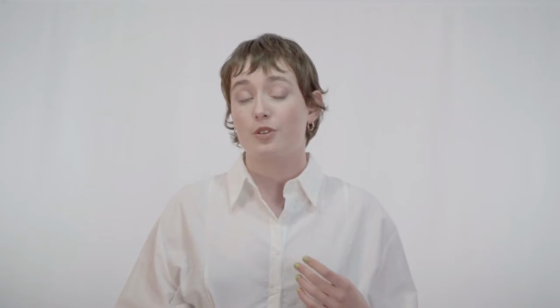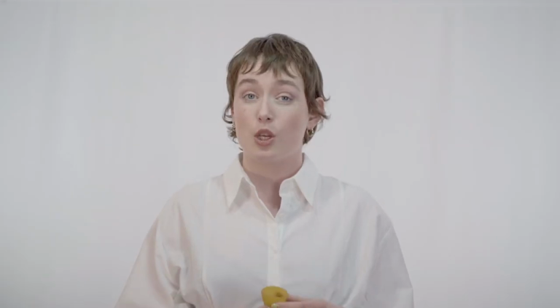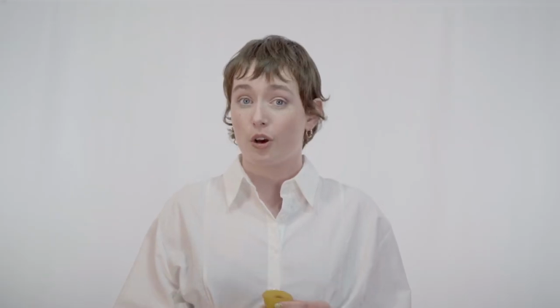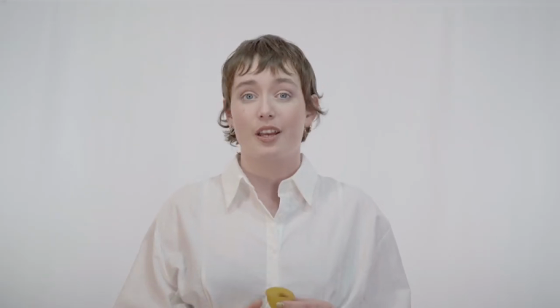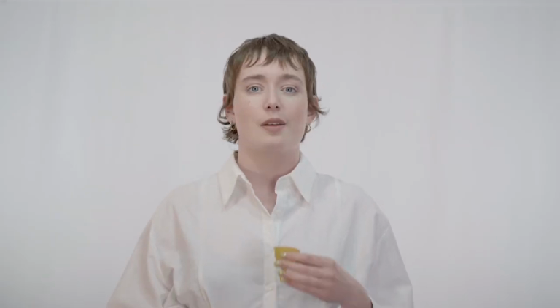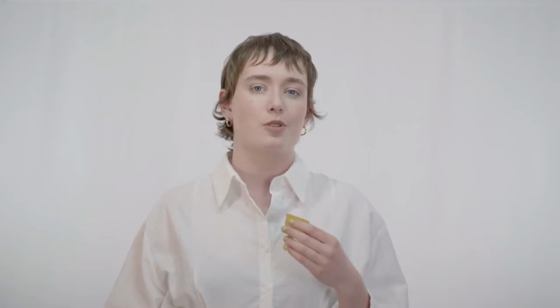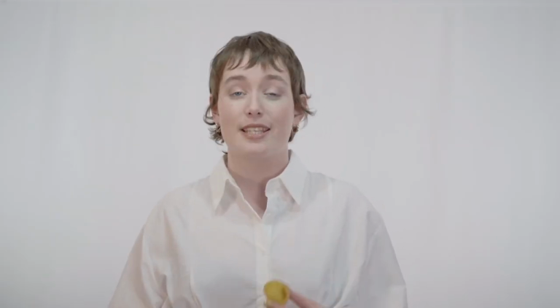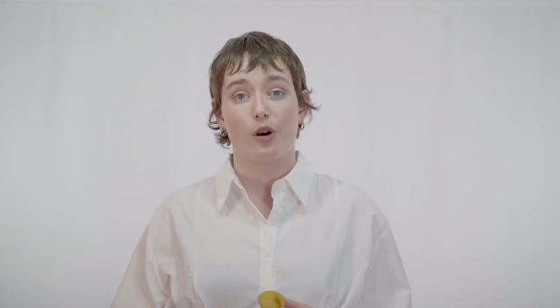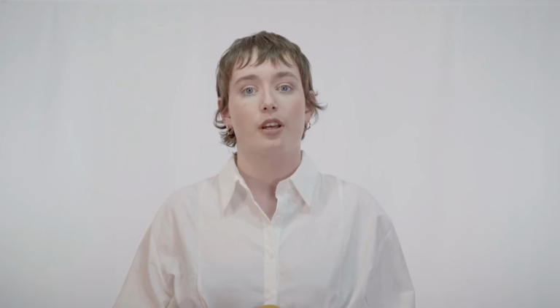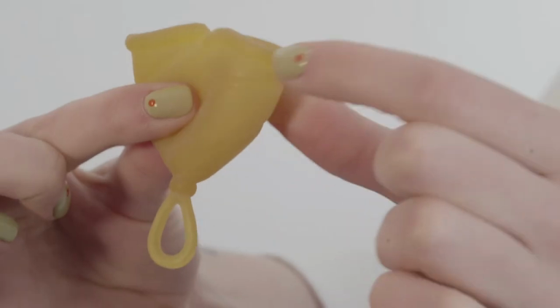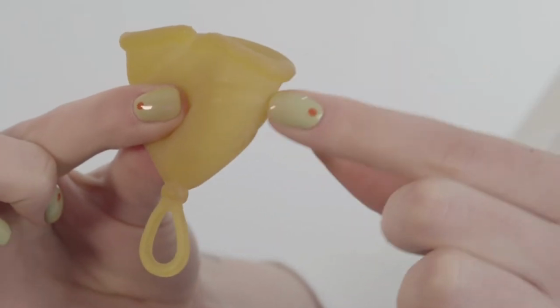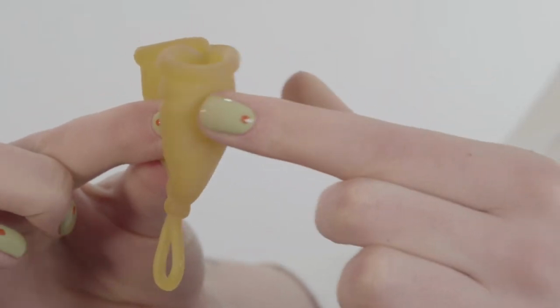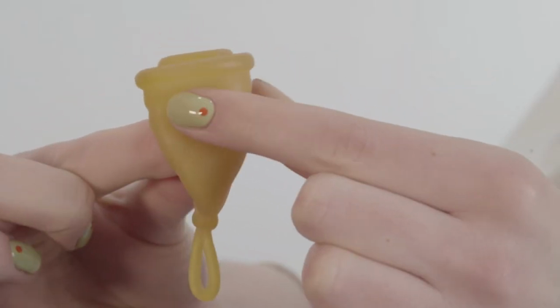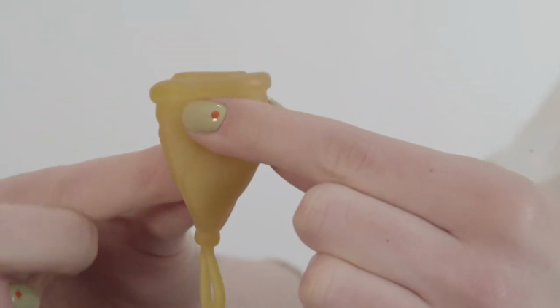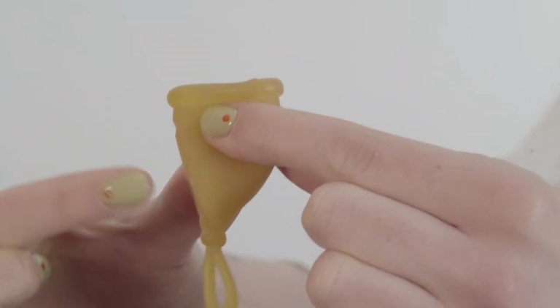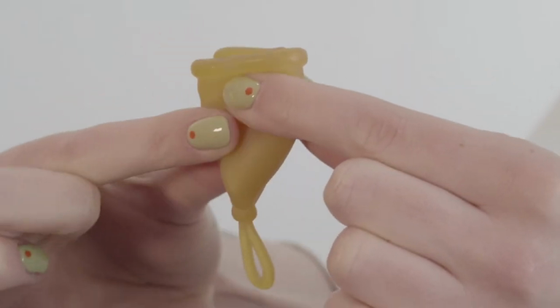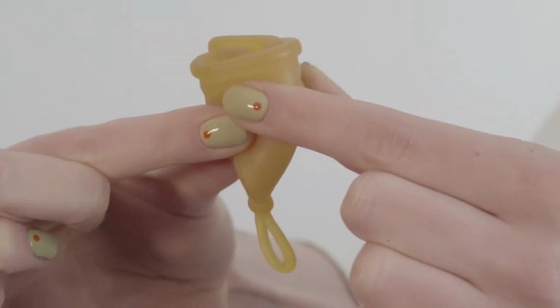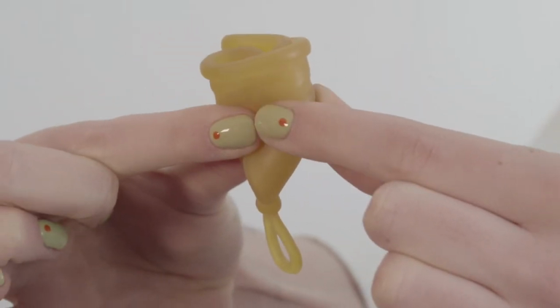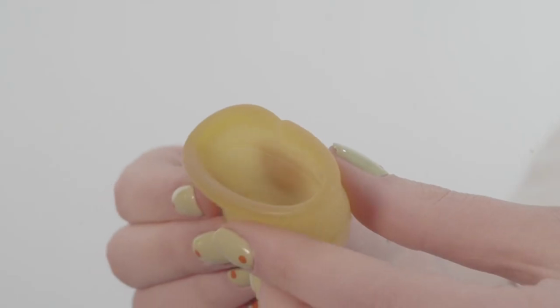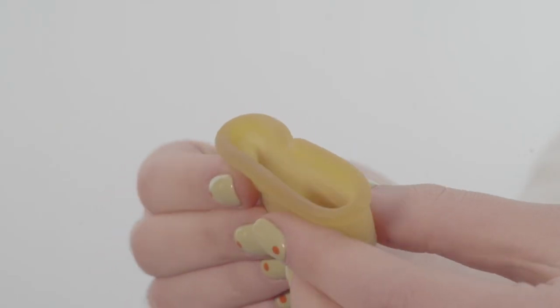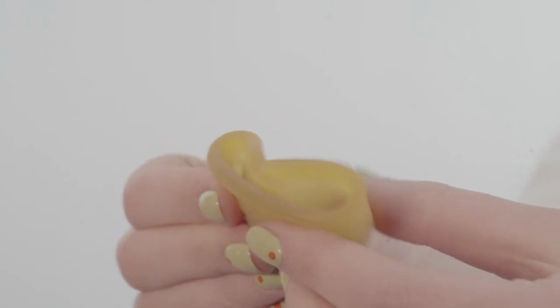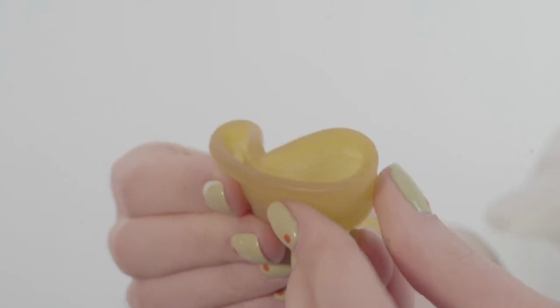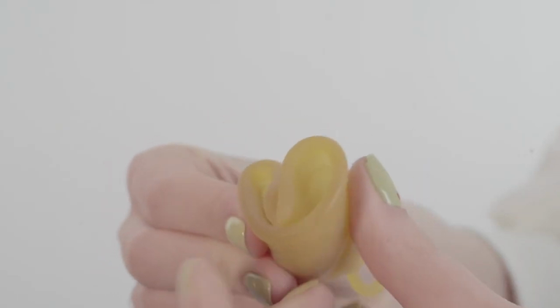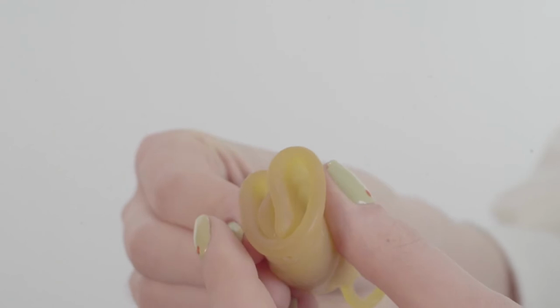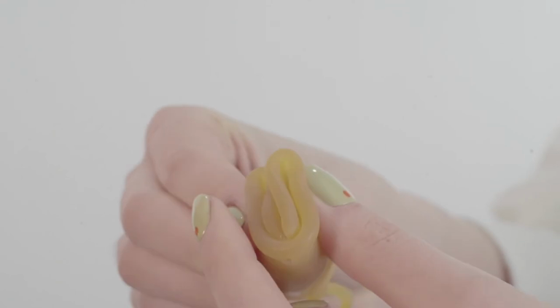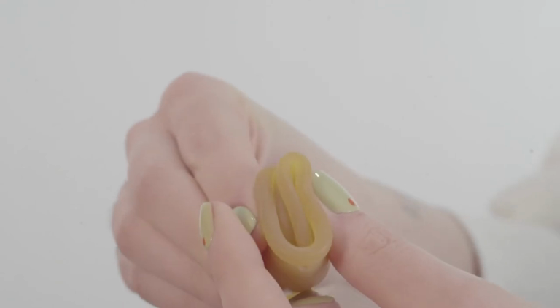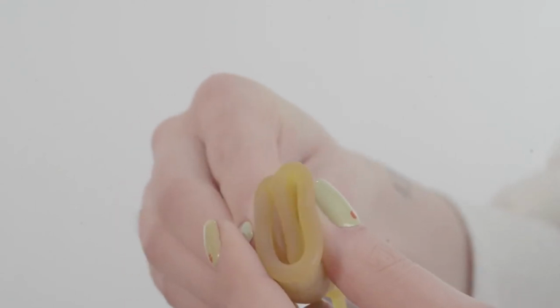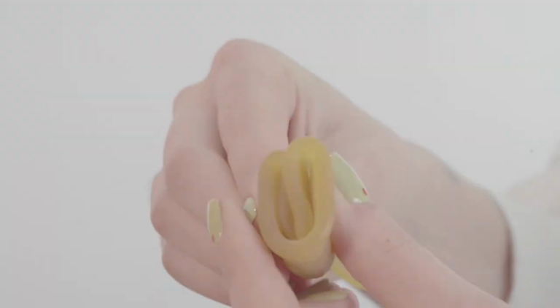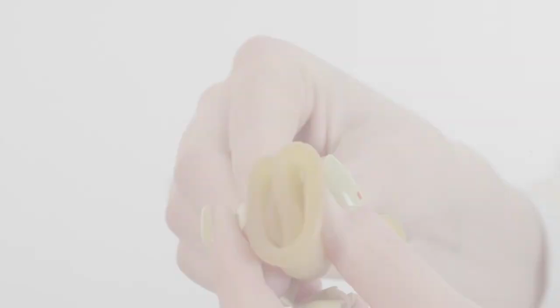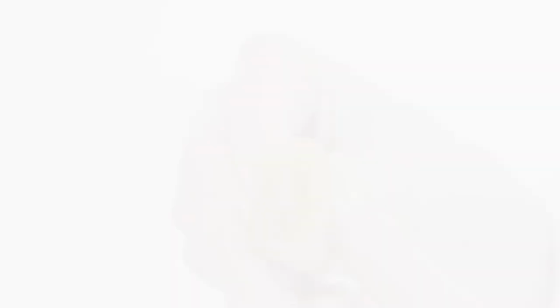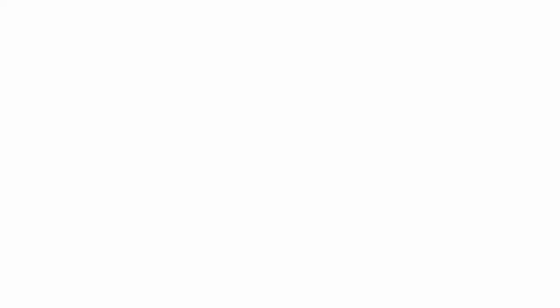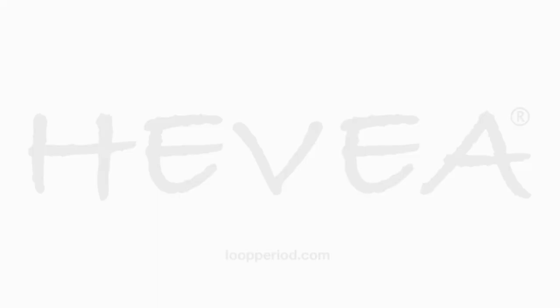Or you can use the U-fold, sometimes called the C-fold, where you just fold the cup in half lengthways. It's the first fold I used when I started using a menstrual cup, and you can do it with one hand, so it's really easy.